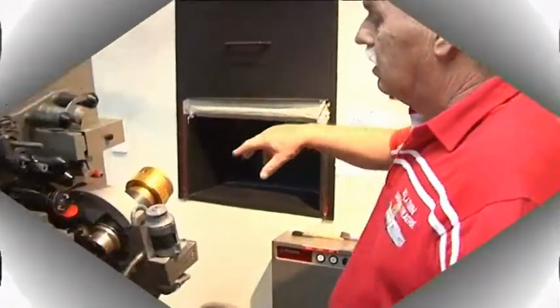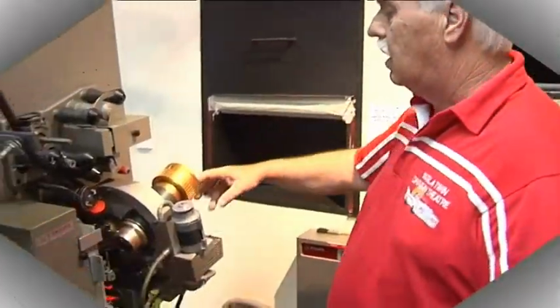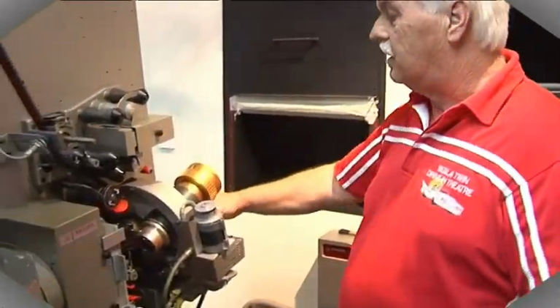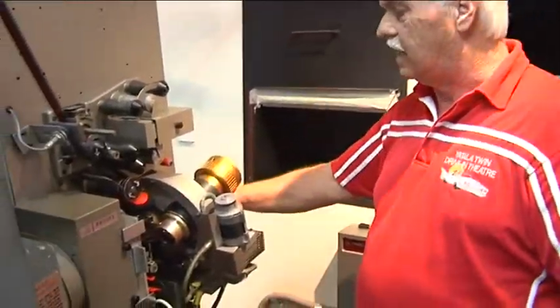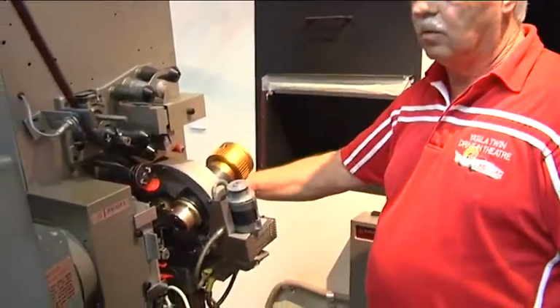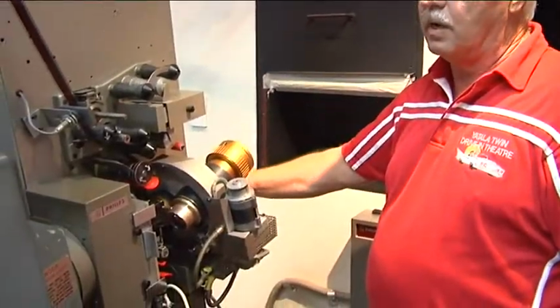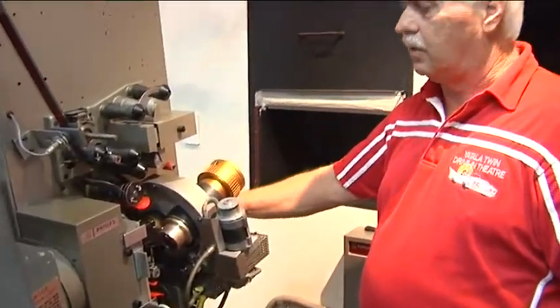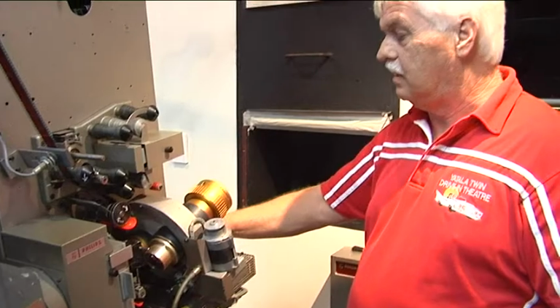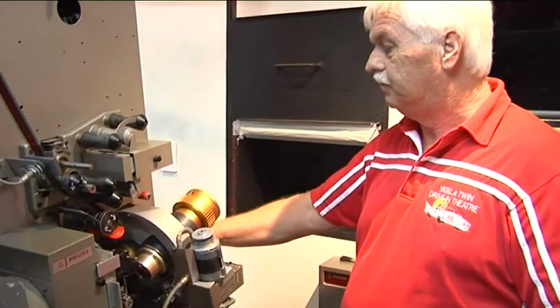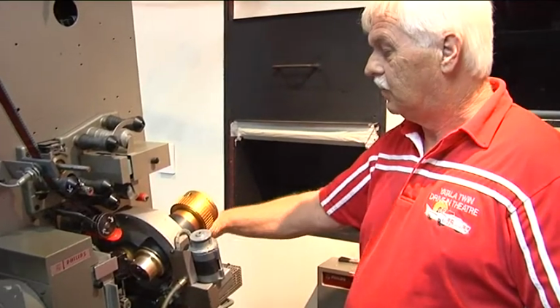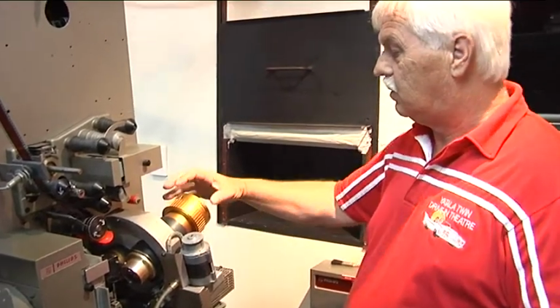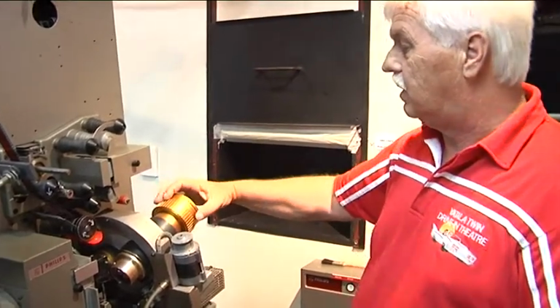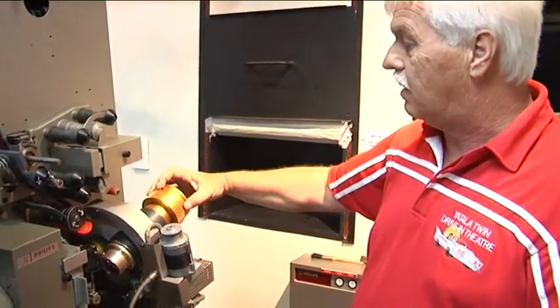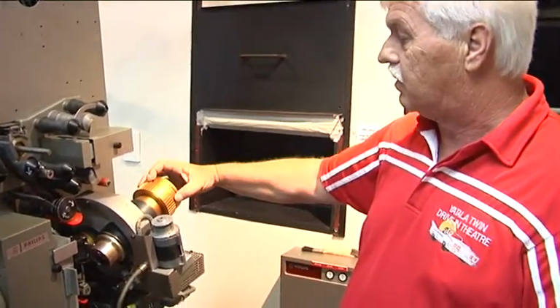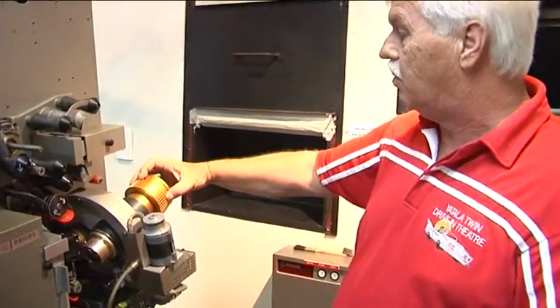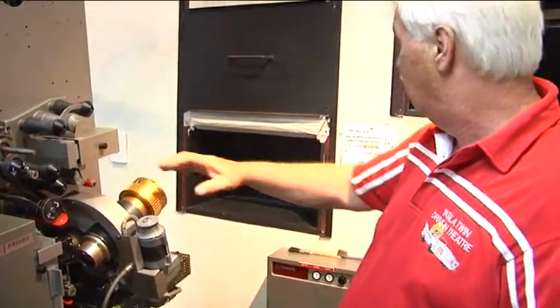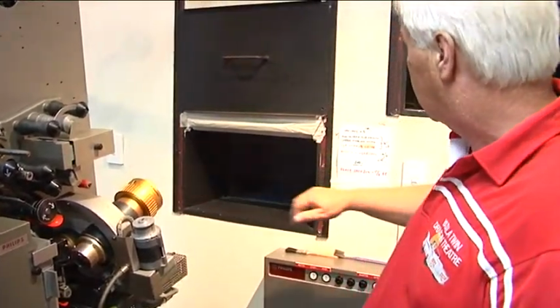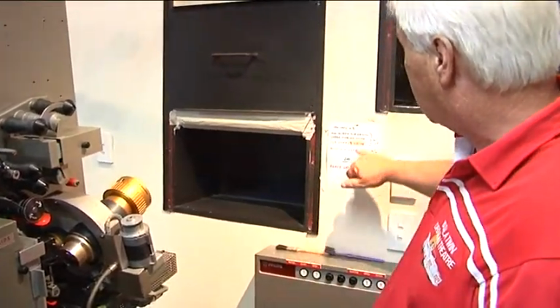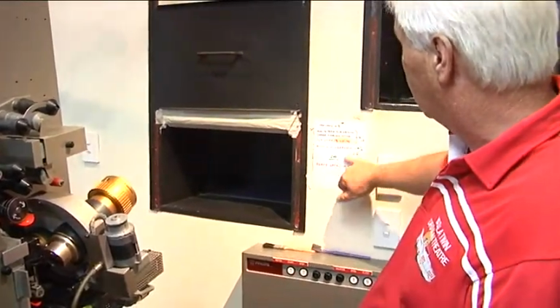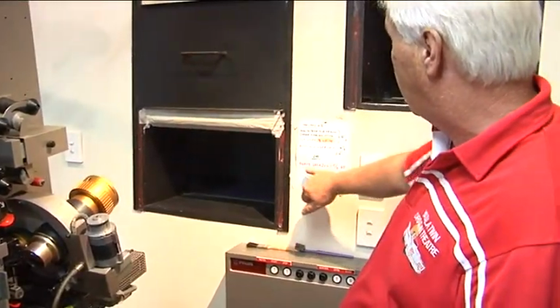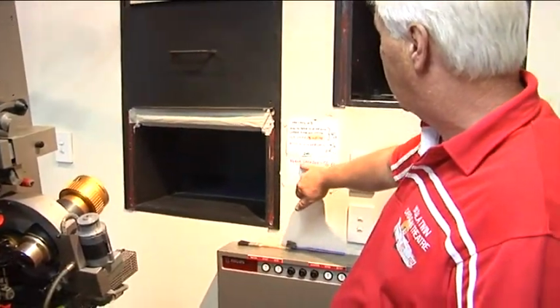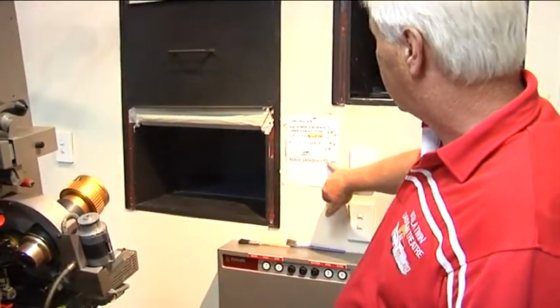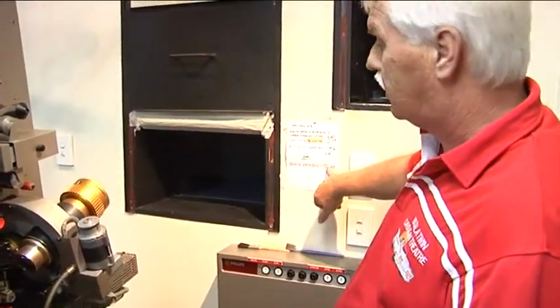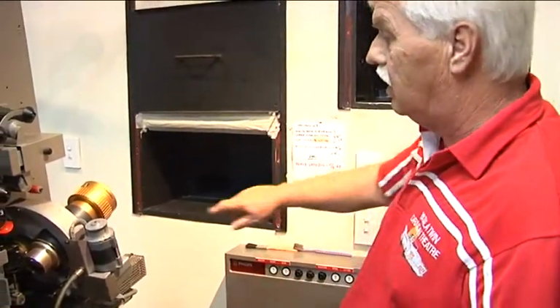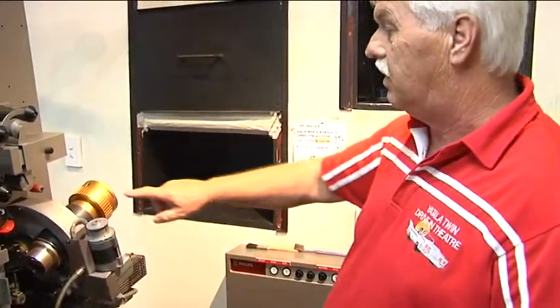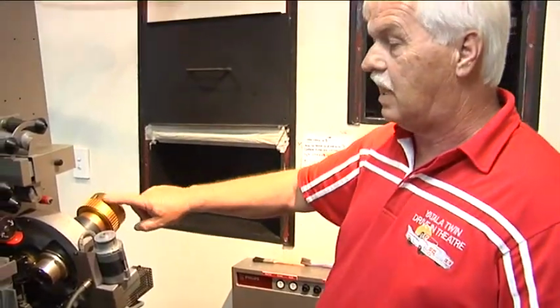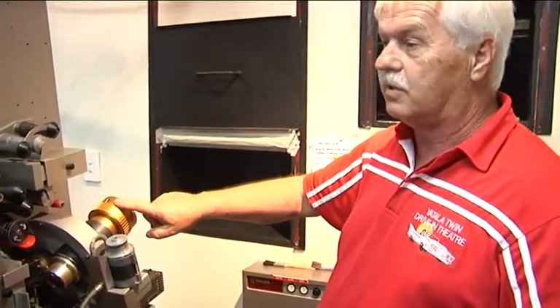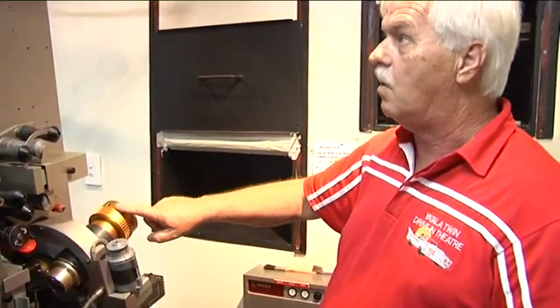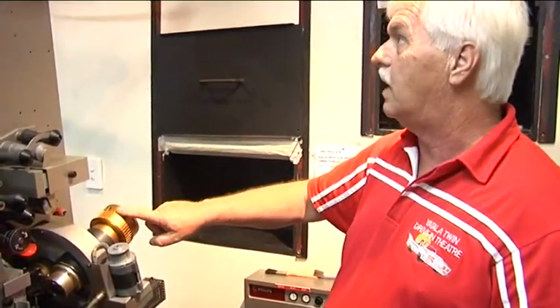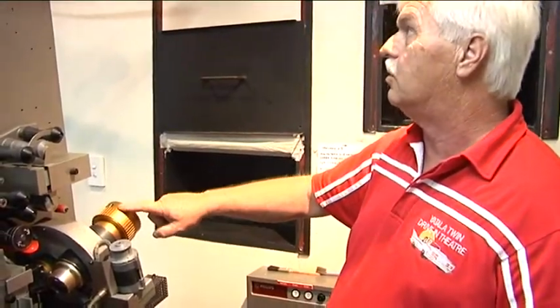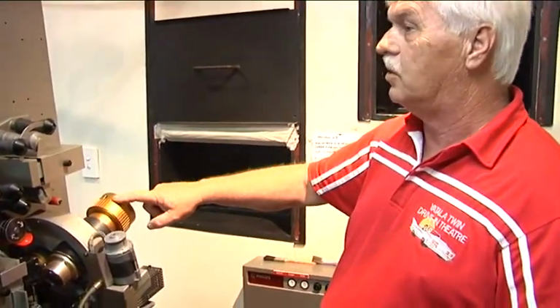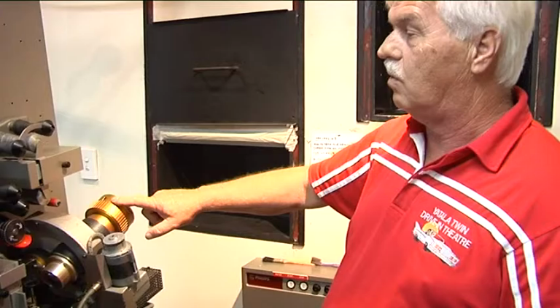The lens is set on widescreen — this one is cinemascope. The second movie, first session, will be cinemascope, so I have to change over.